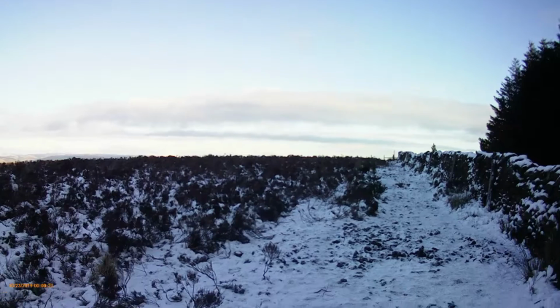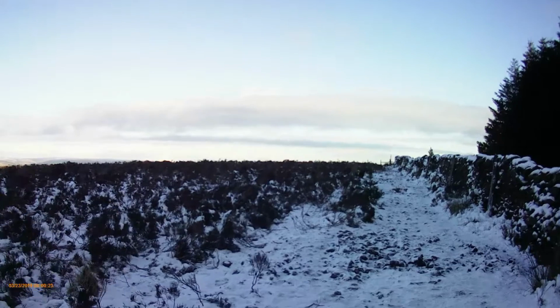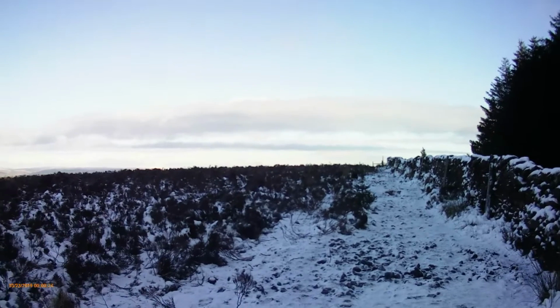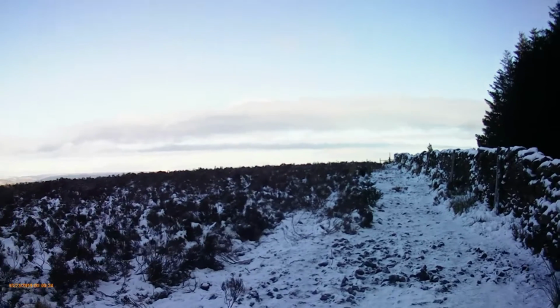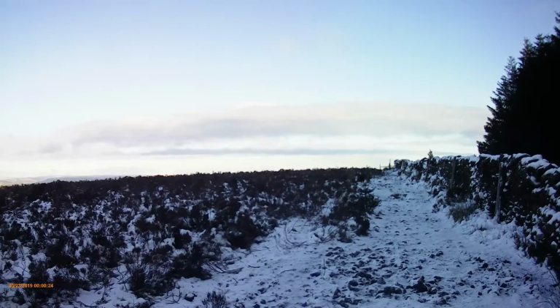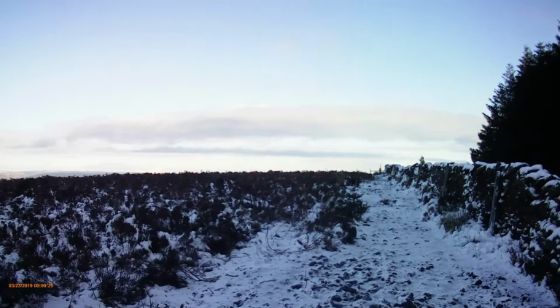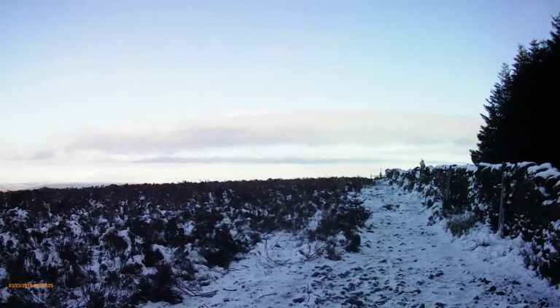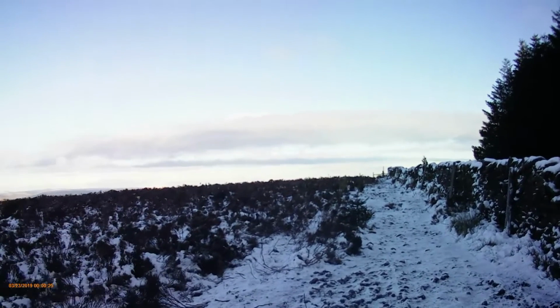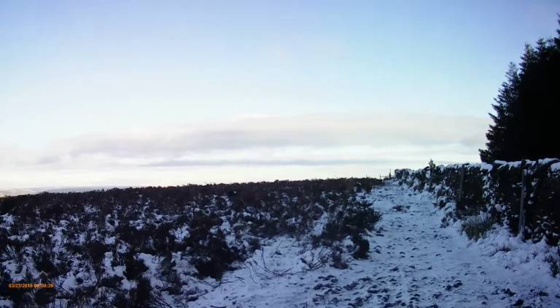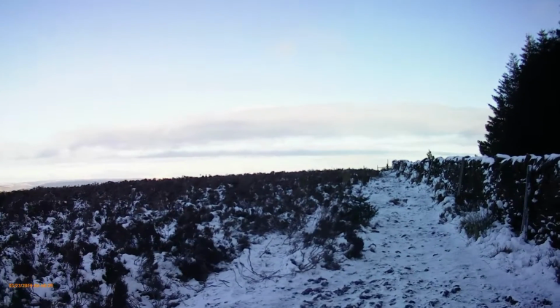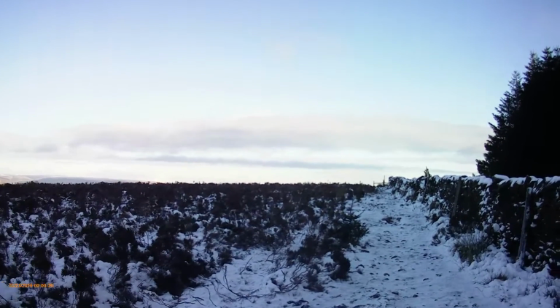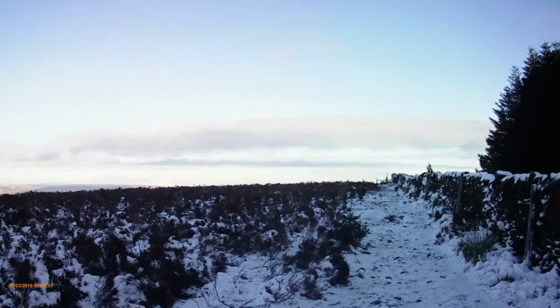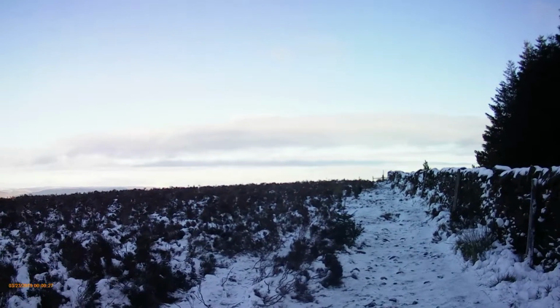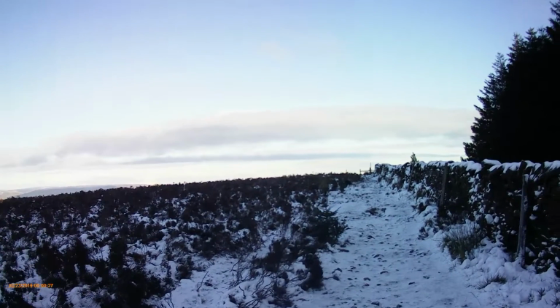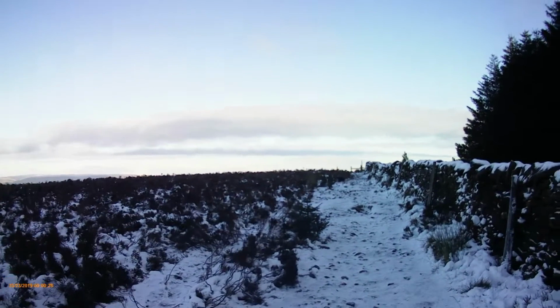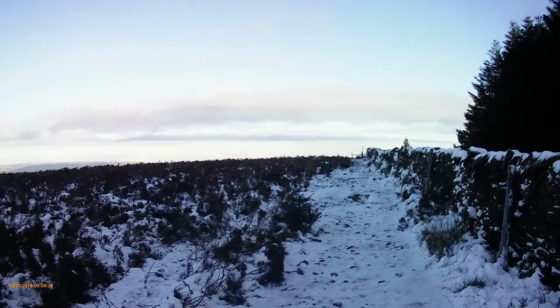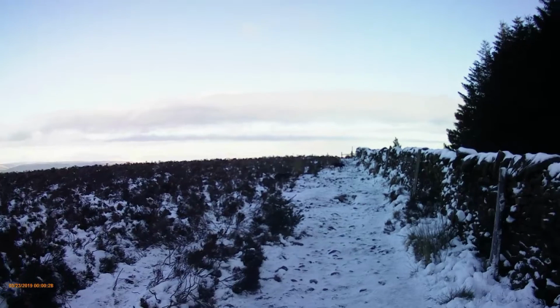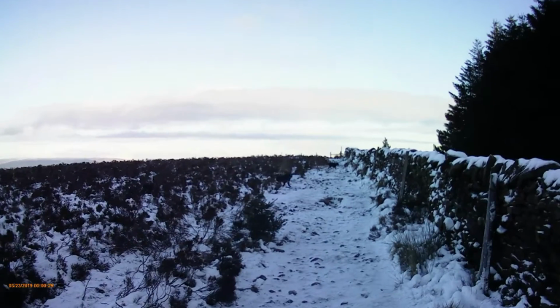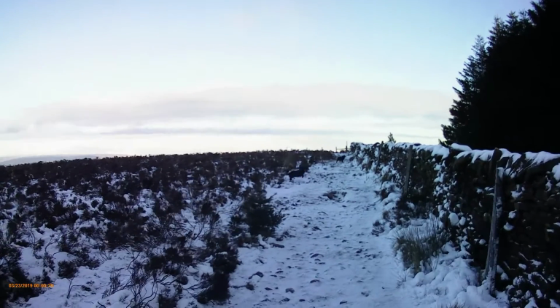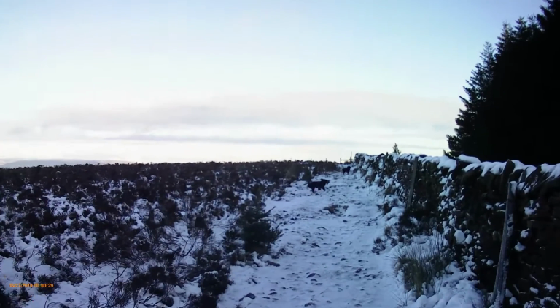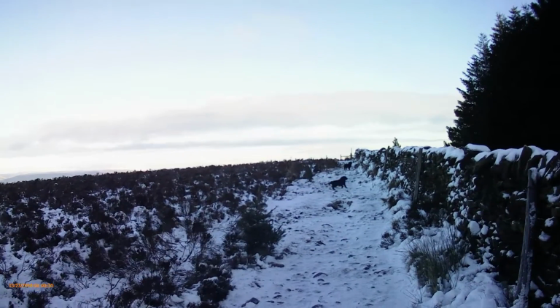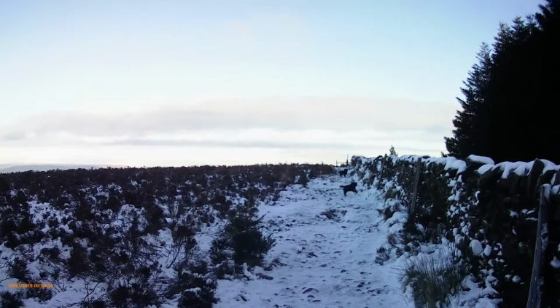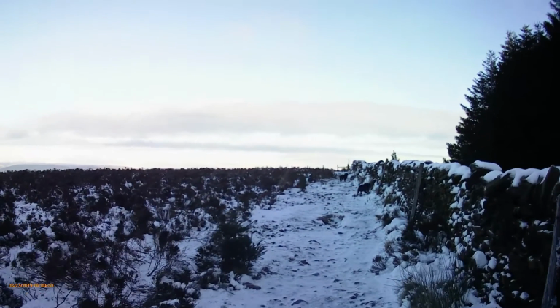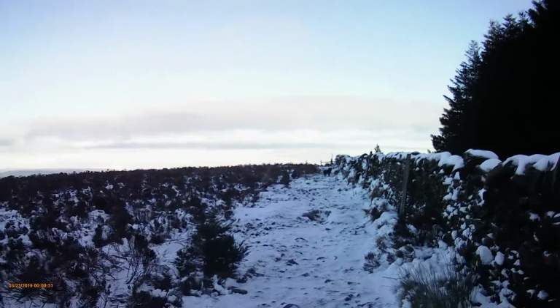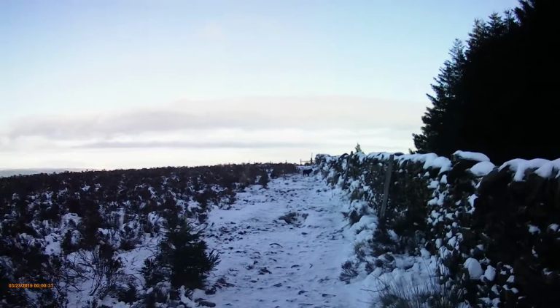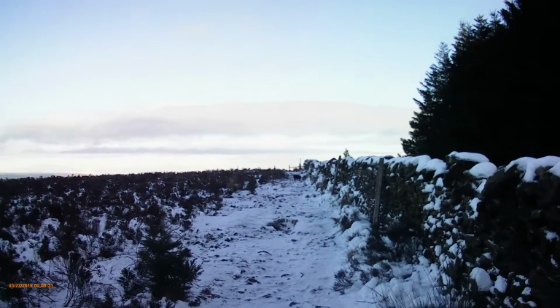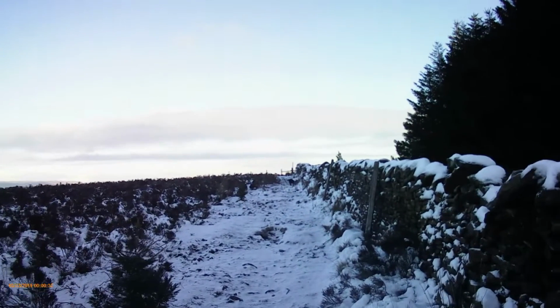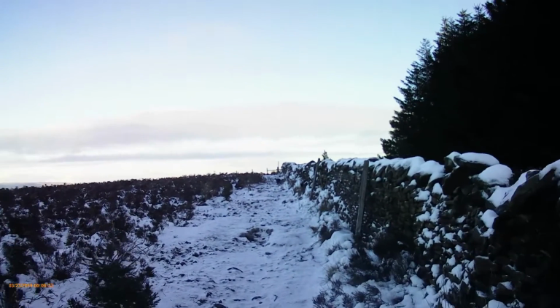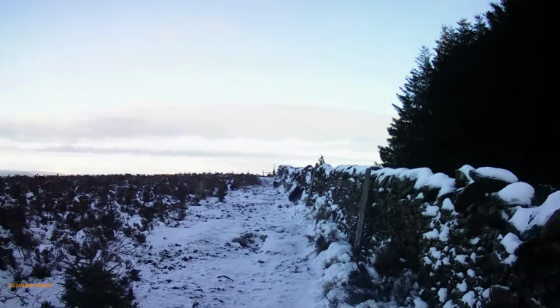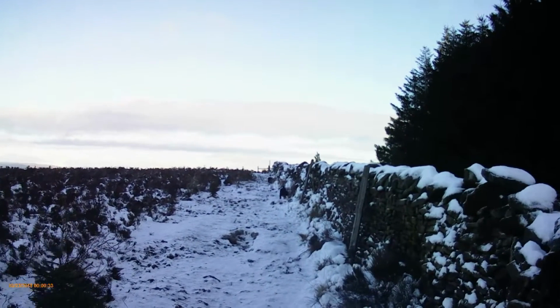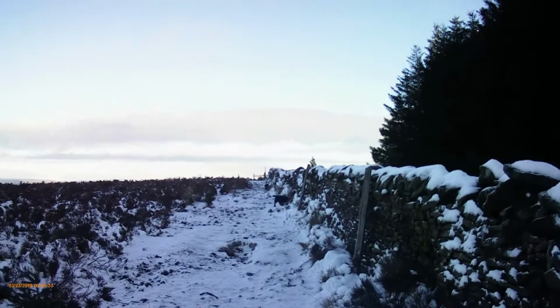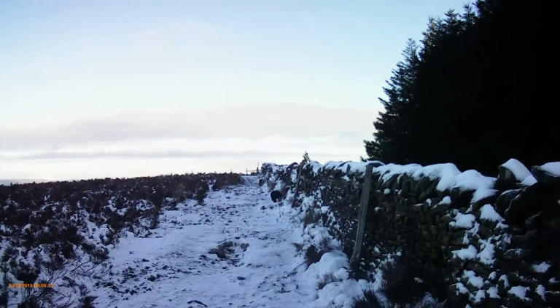You know, even if you're not training, it's just great being out with dogs on a day like this. It's a tonic for a noisy world.